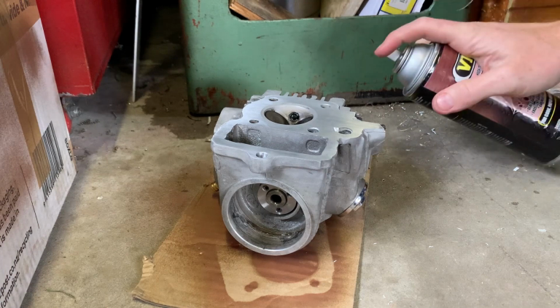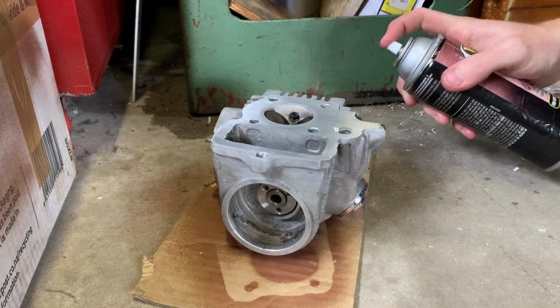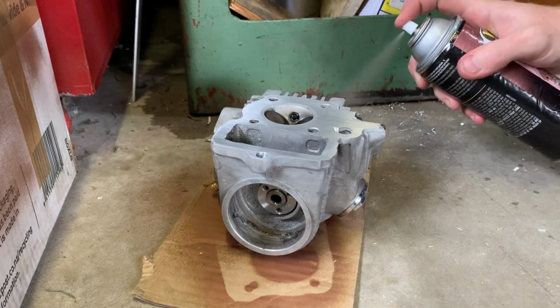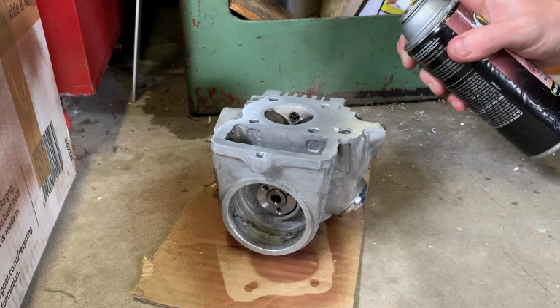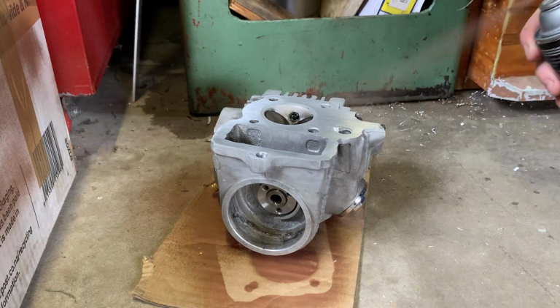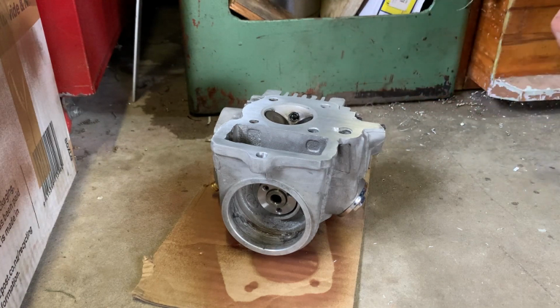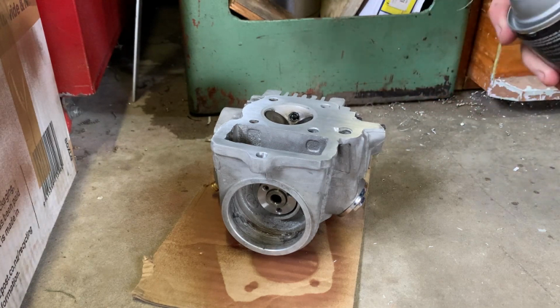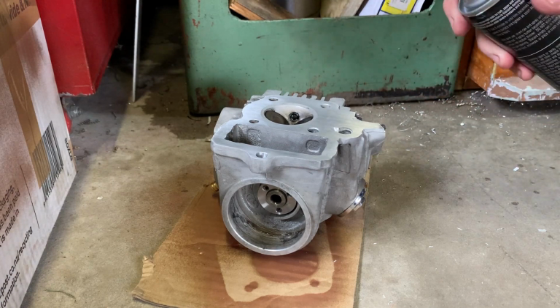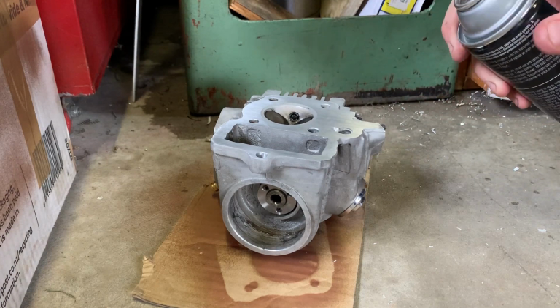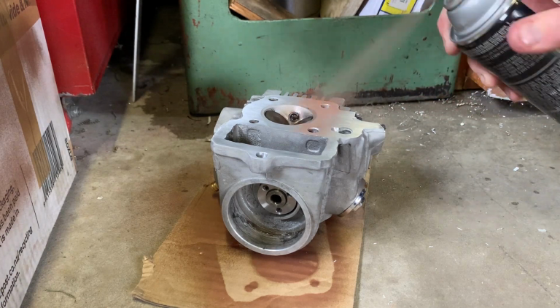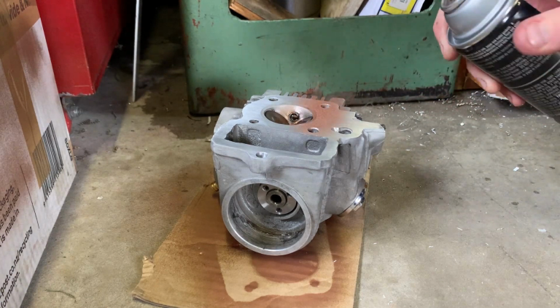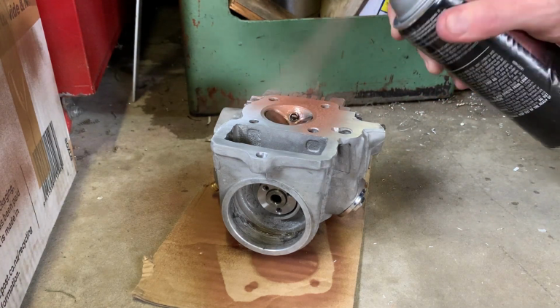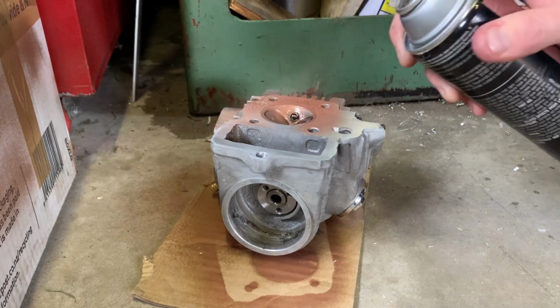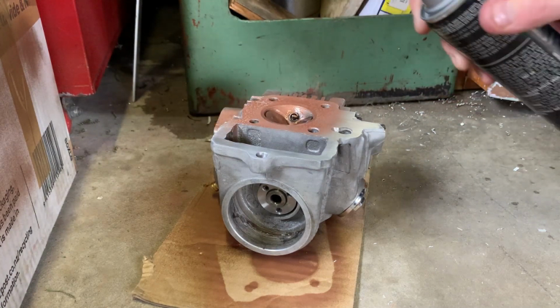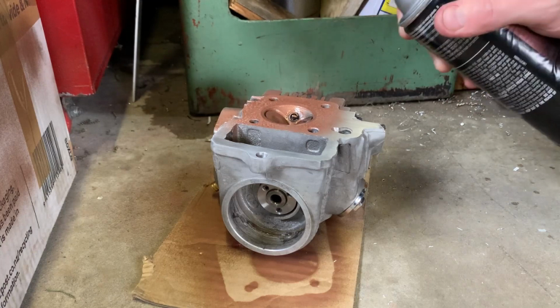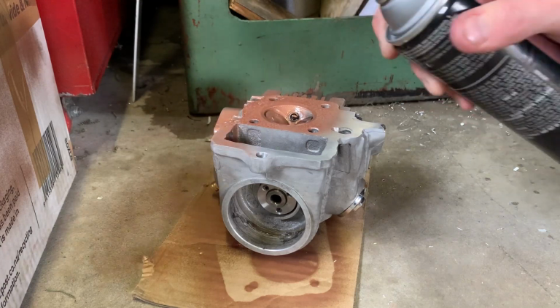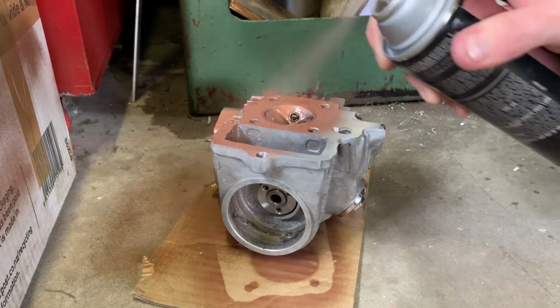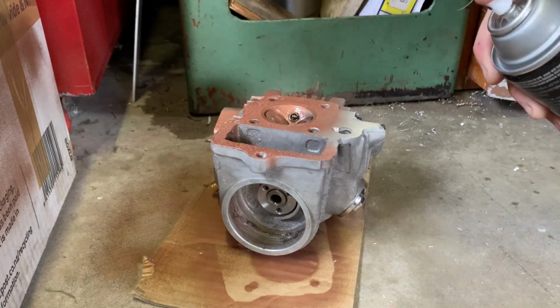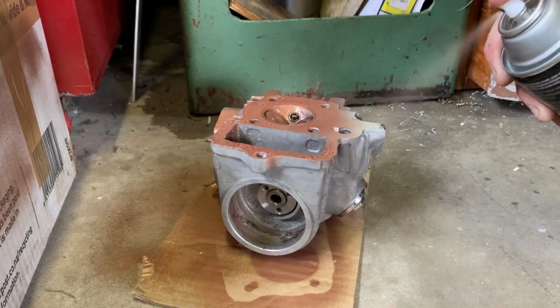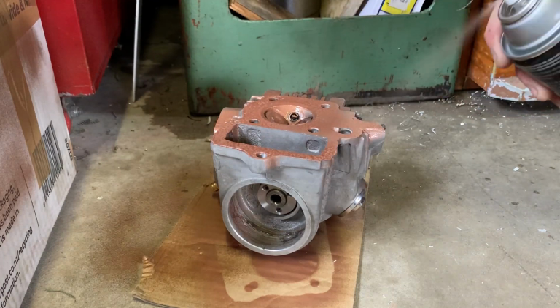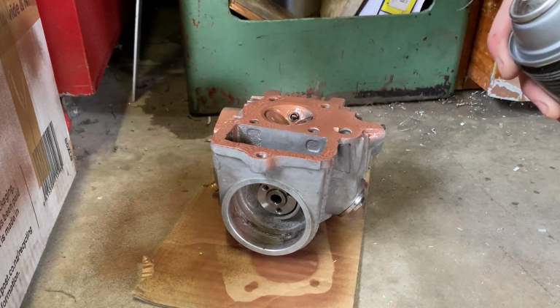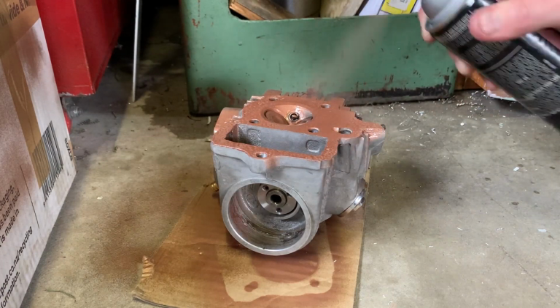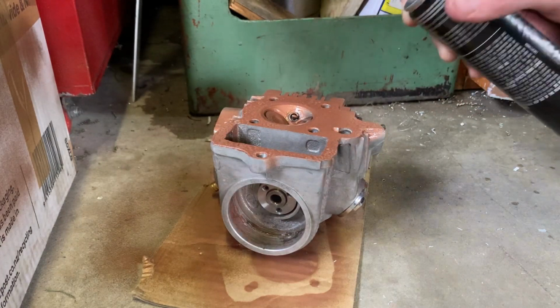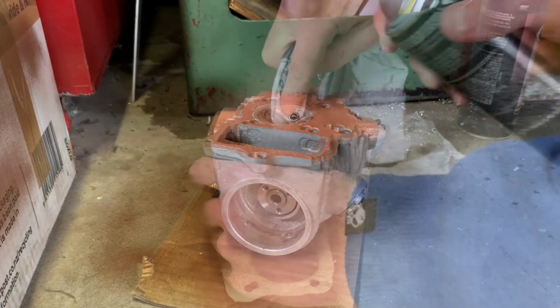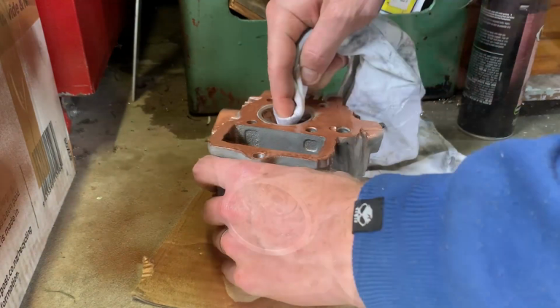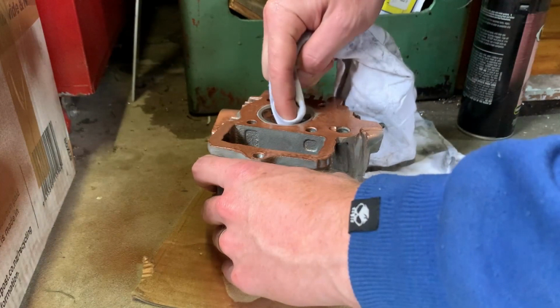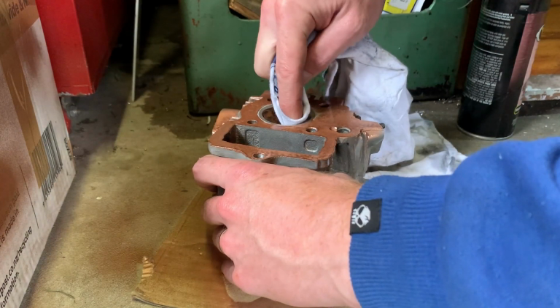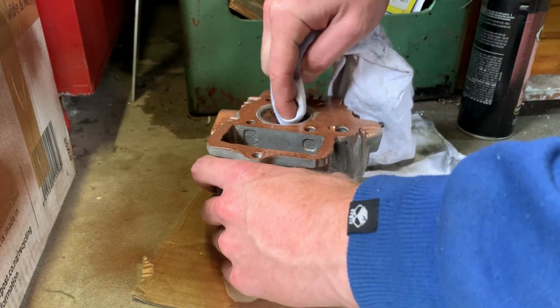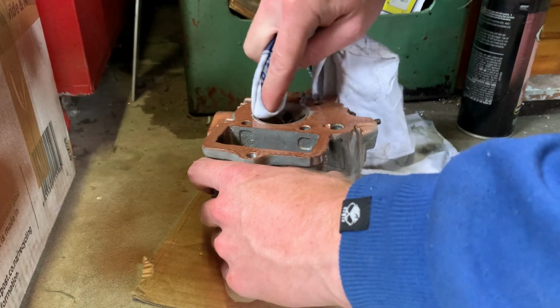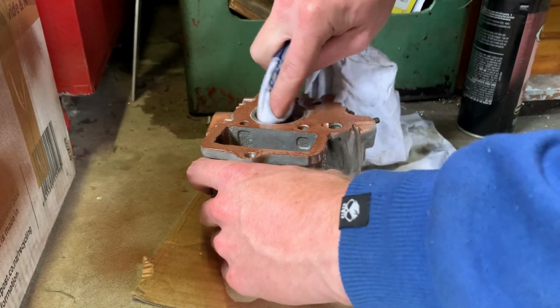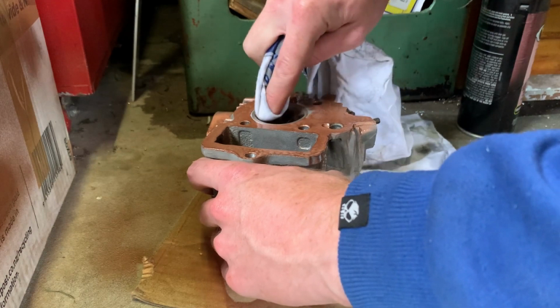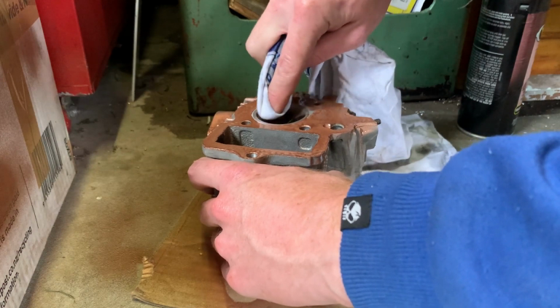In hindsight I probably should have masked up the combustion chamber and timing chain tunnel, but it wipes off pretty easily. From there it was all ready to race.